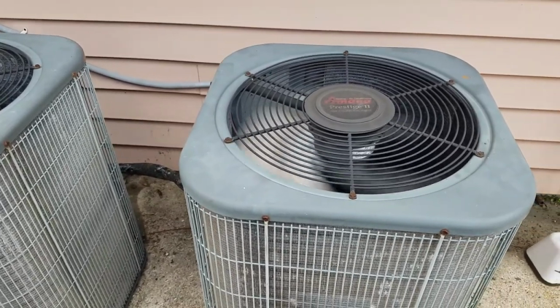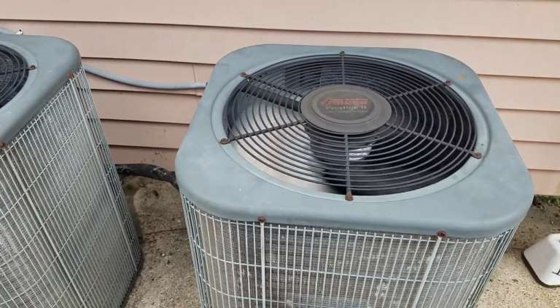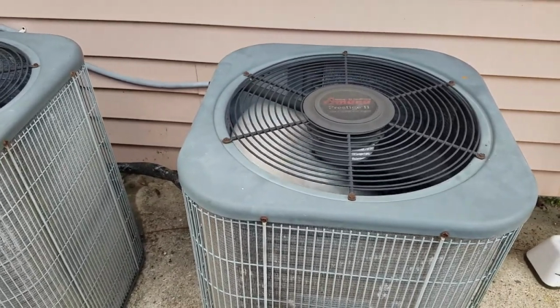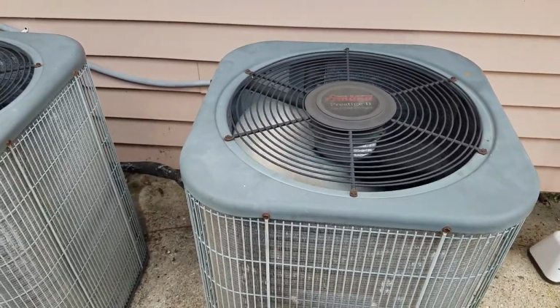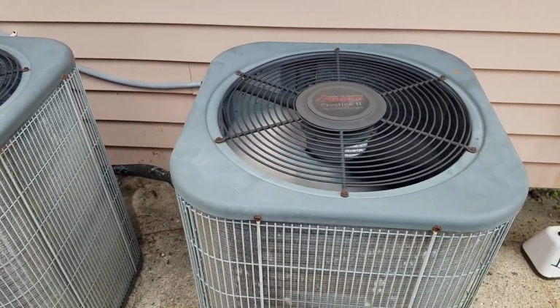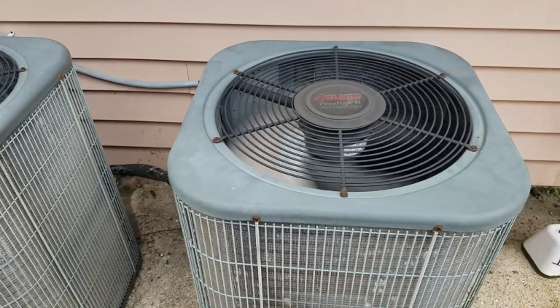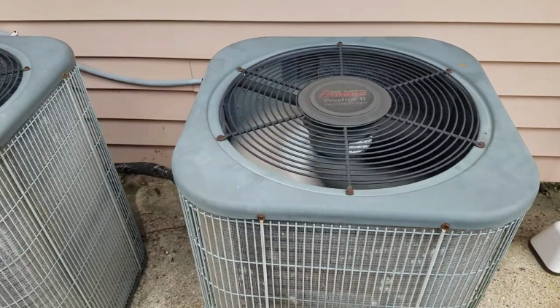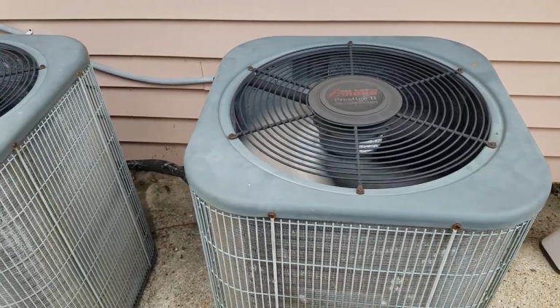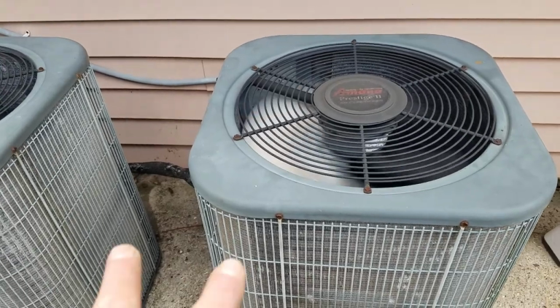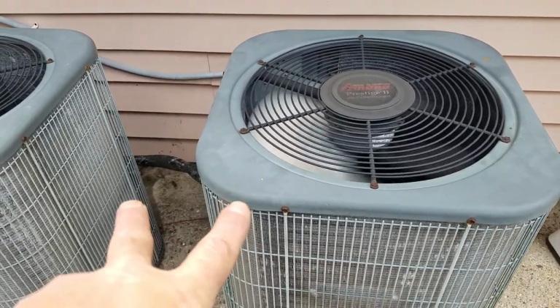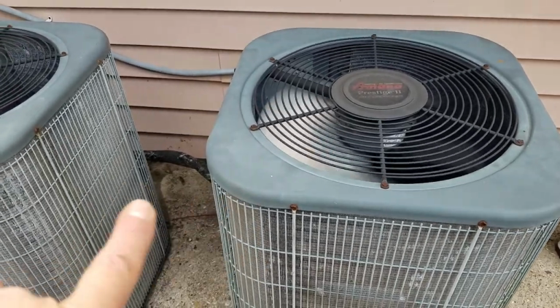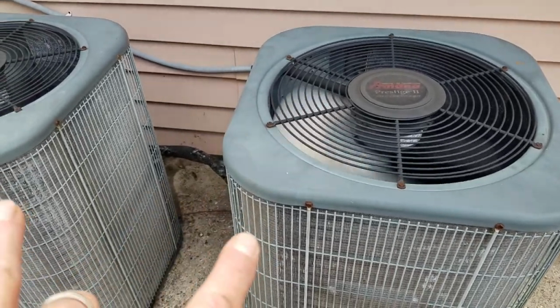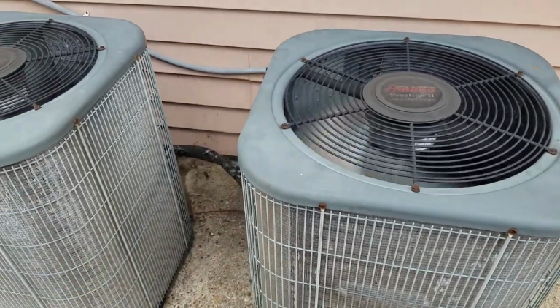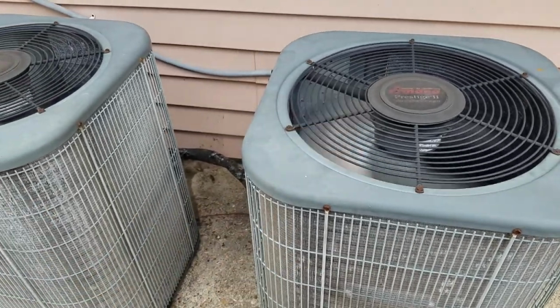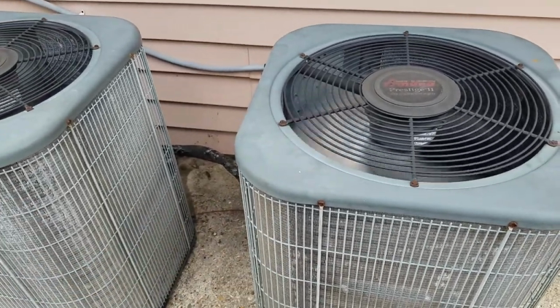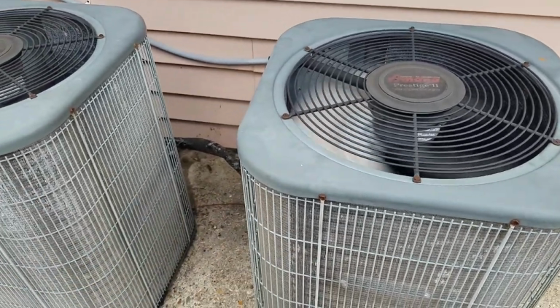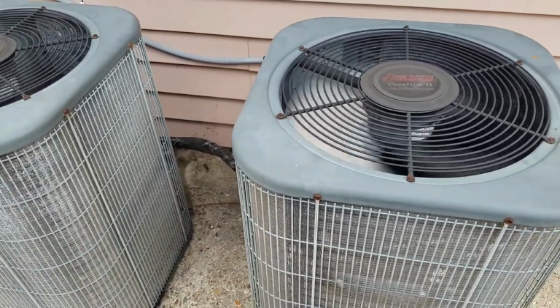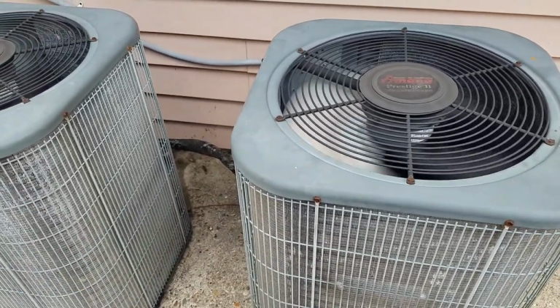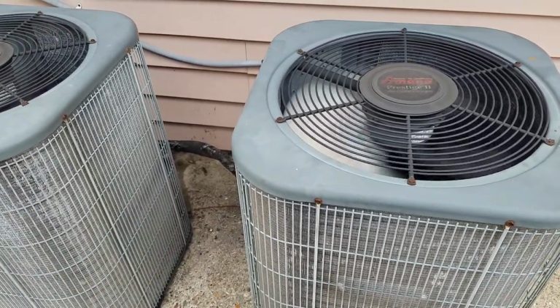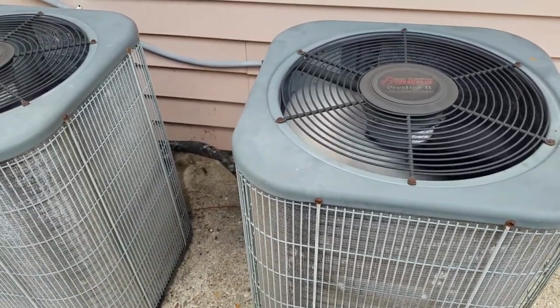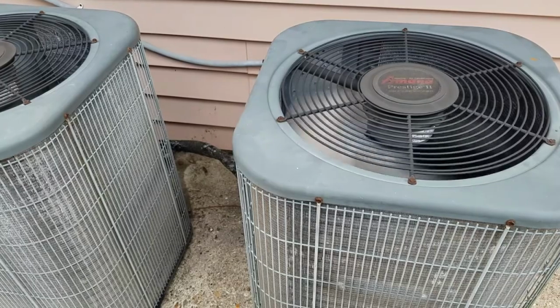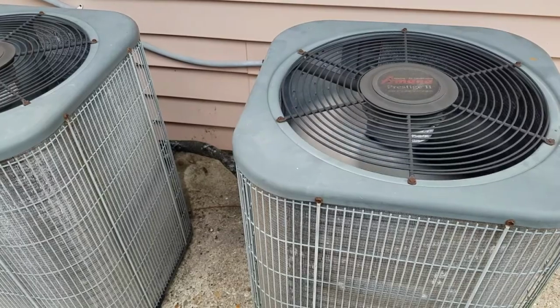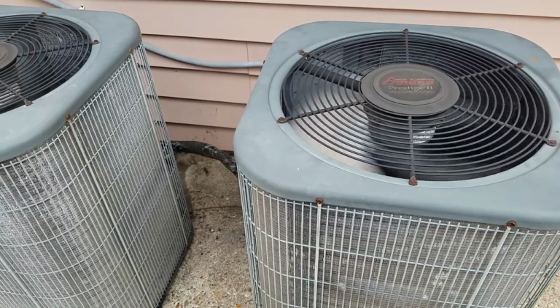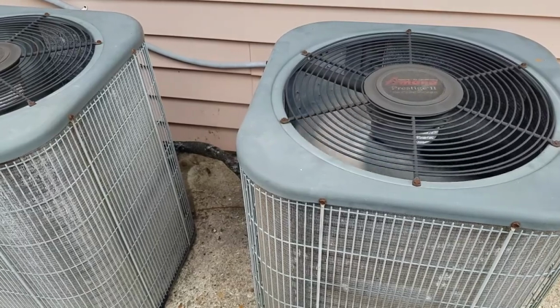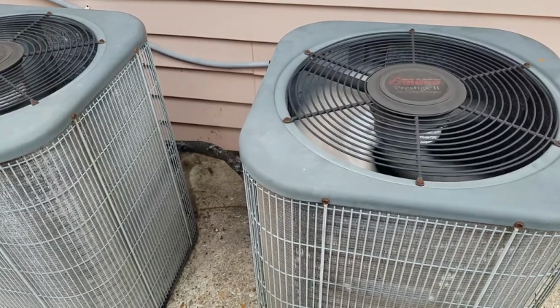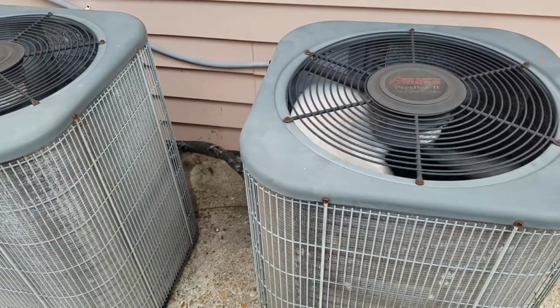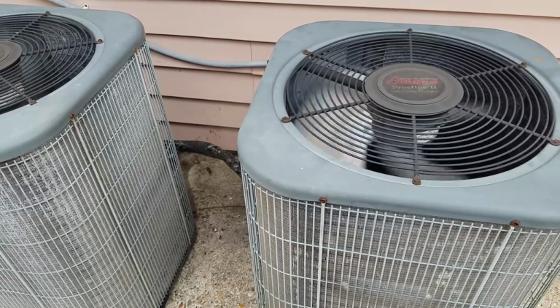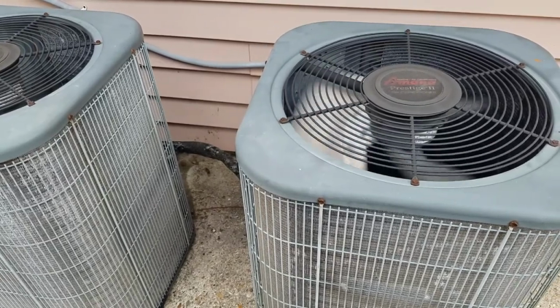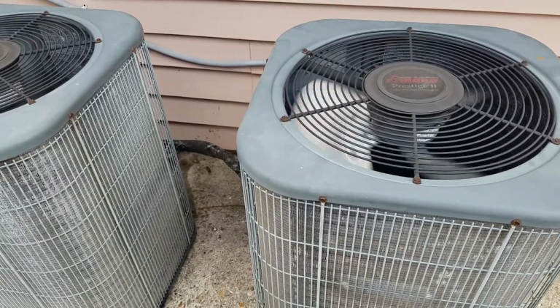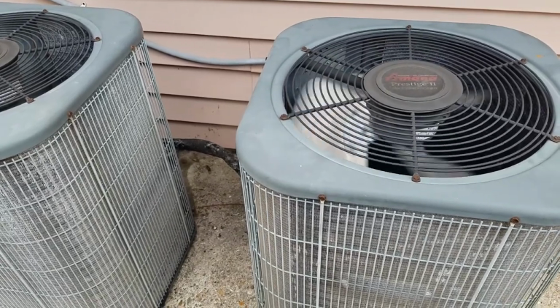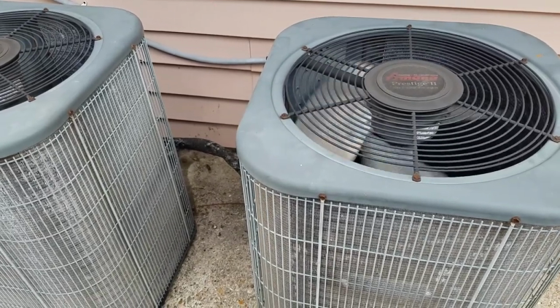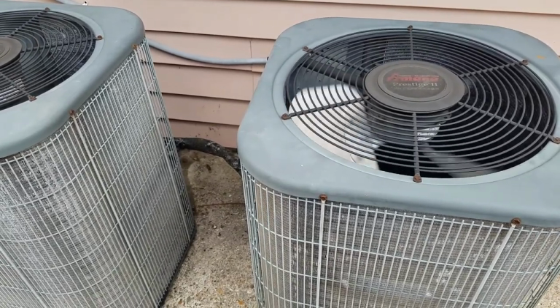They put those two coils up there, and those two coils run off of these two condensers here. This unit is just short cycling — yeah, you can't do that.